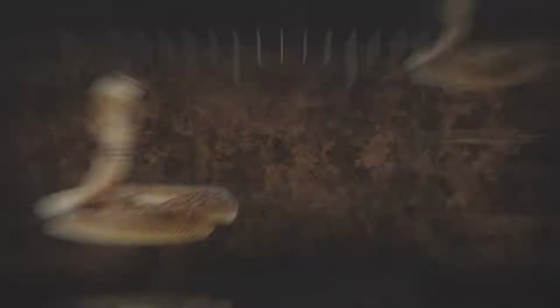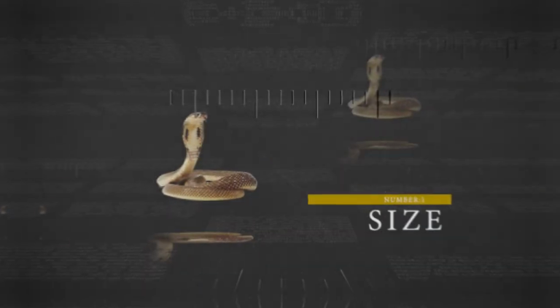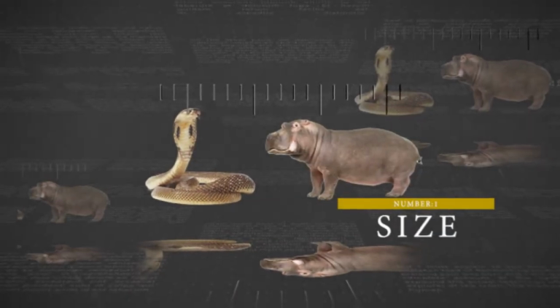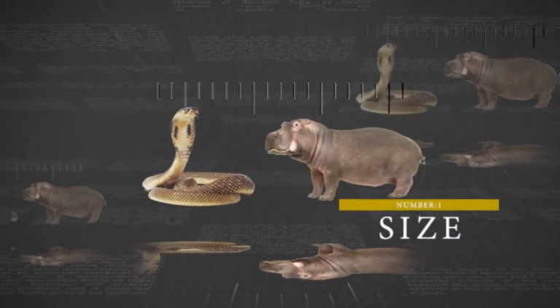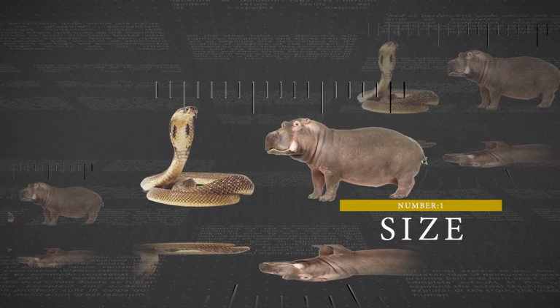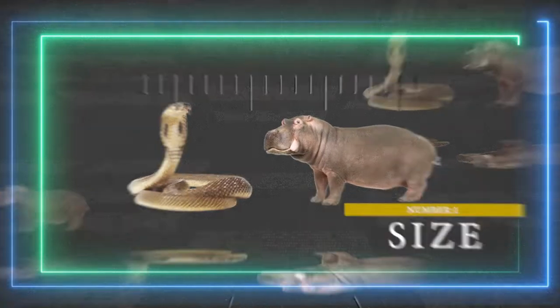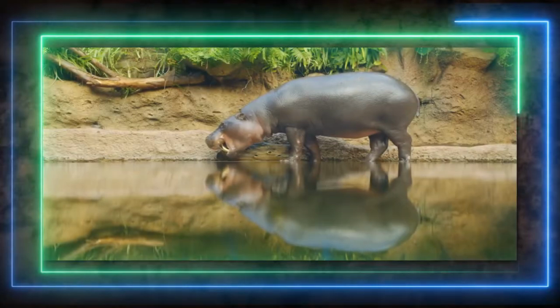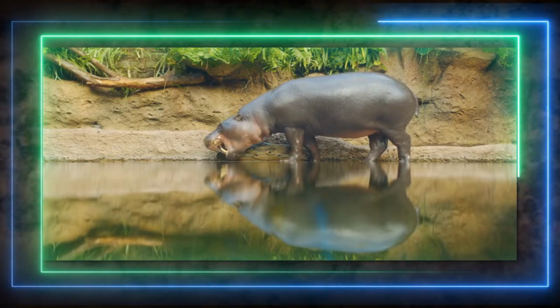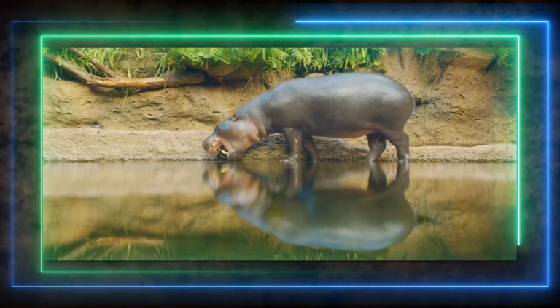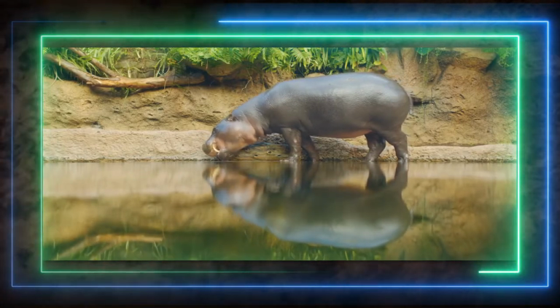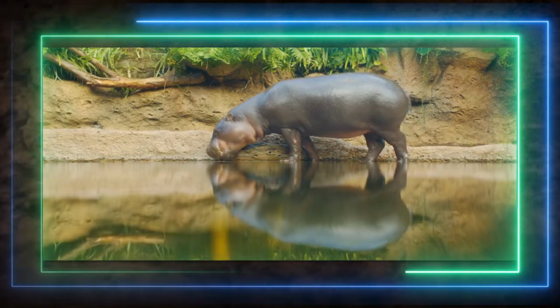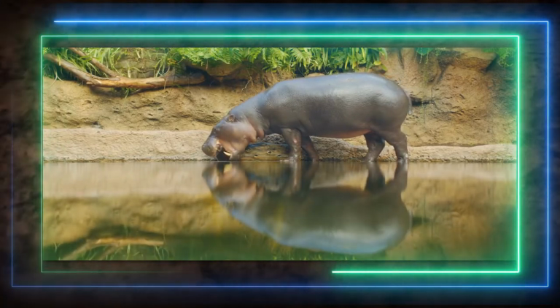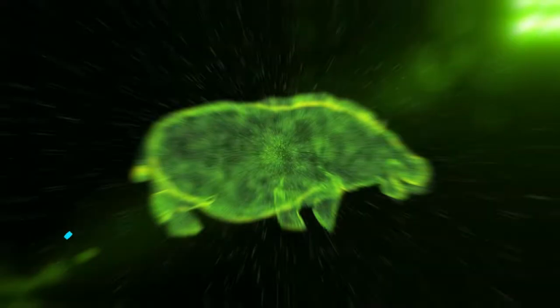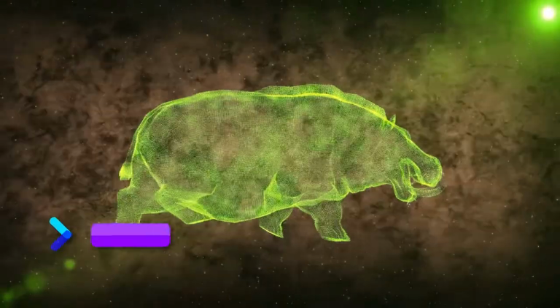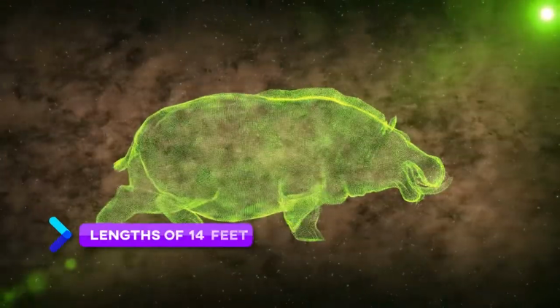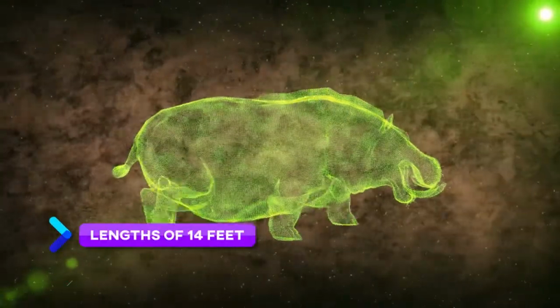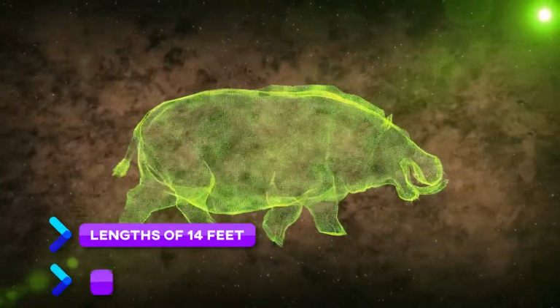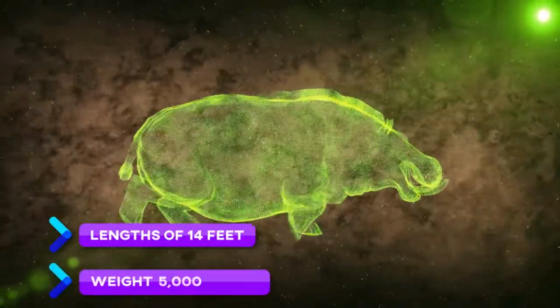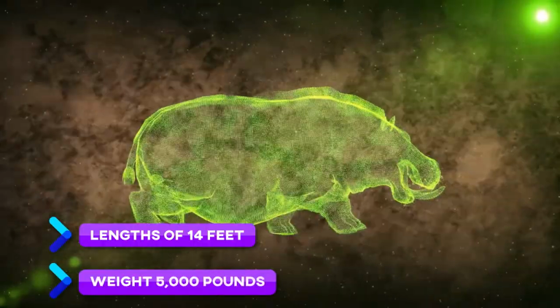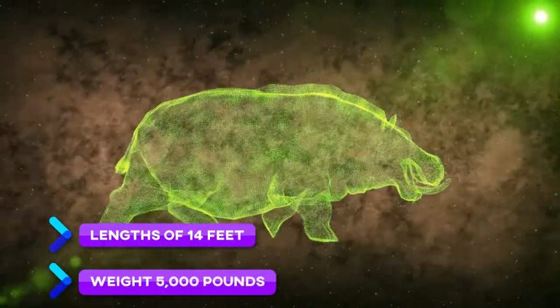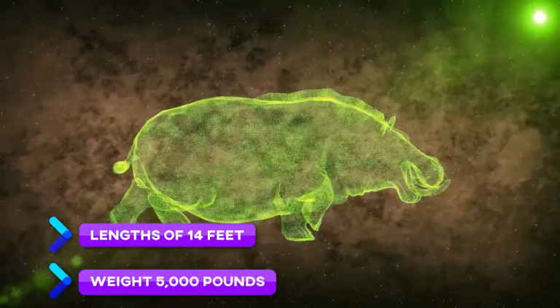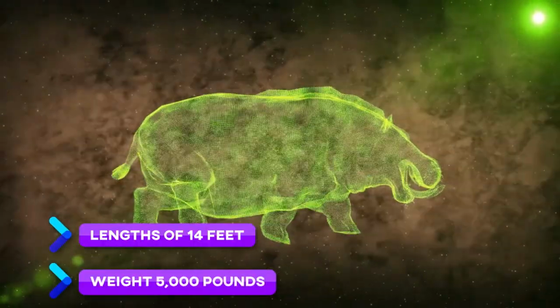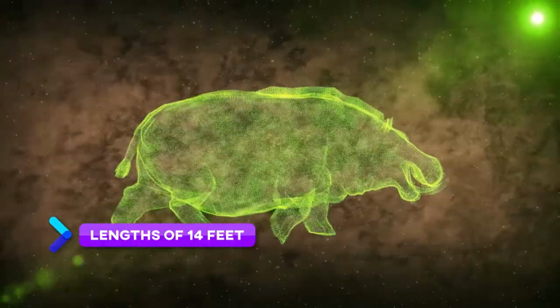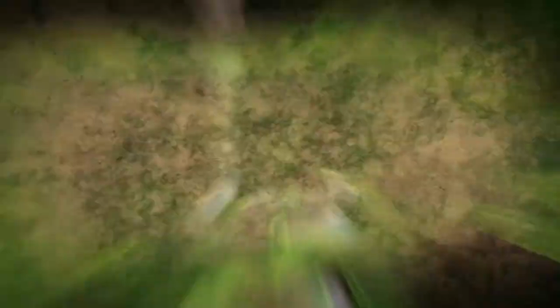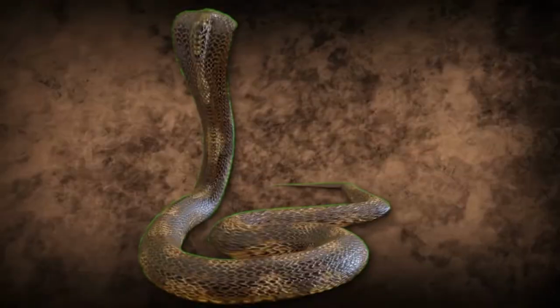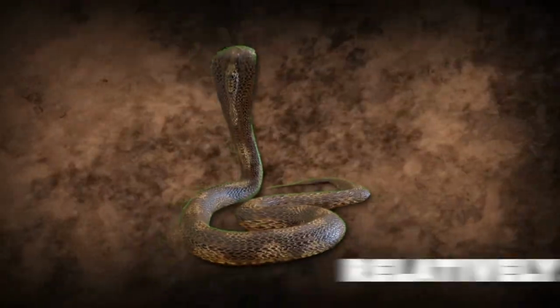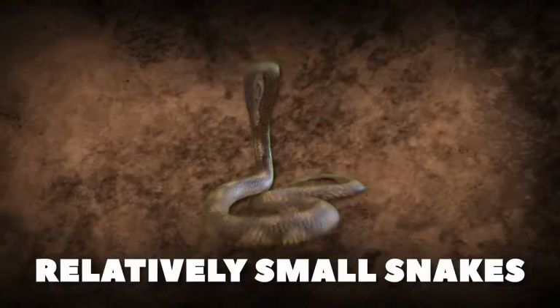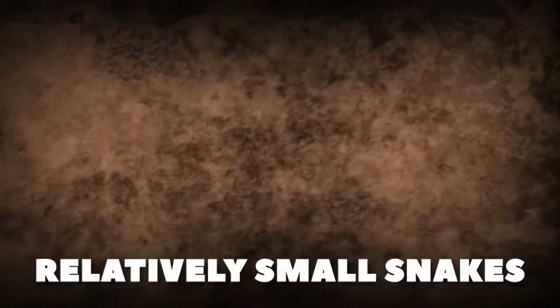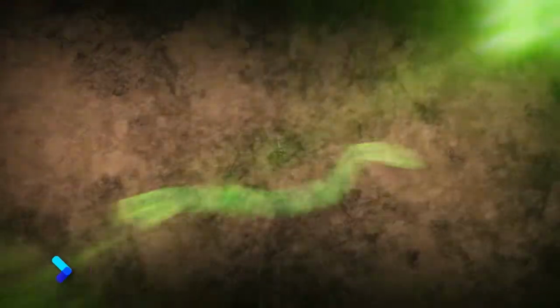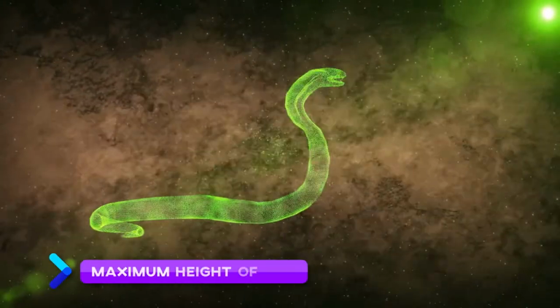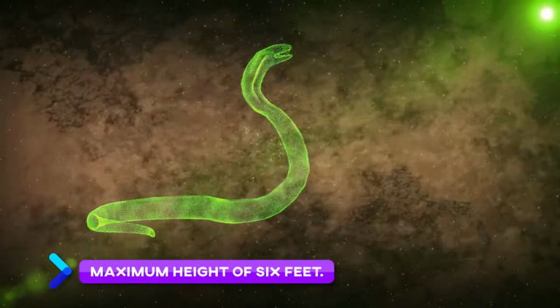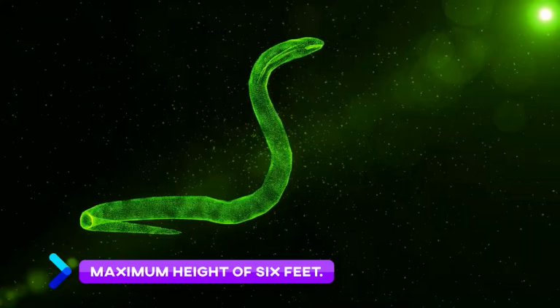Number 1: Size. Hippos are among the enormous terrestrial creatures and may reach lengths of 14 feet and weigh 5,000 pounds. Conversely, cobras are relatively small snakes growing to a maximum height of 6 feet.